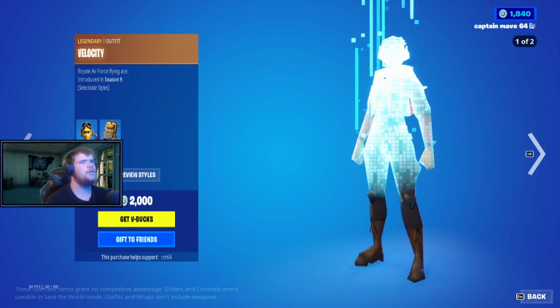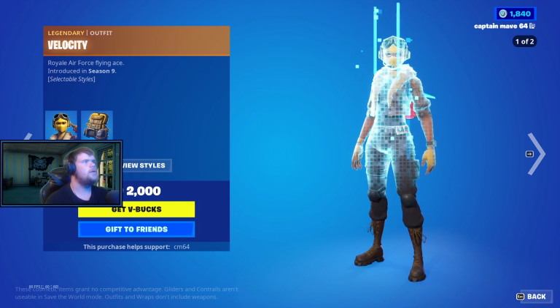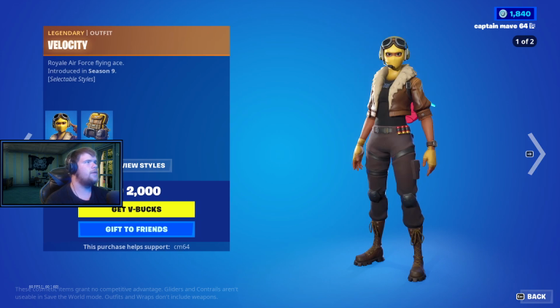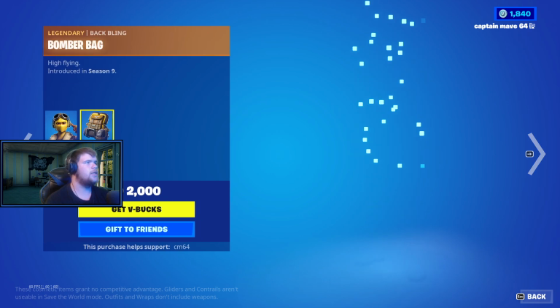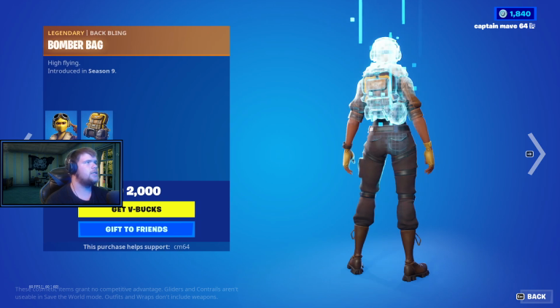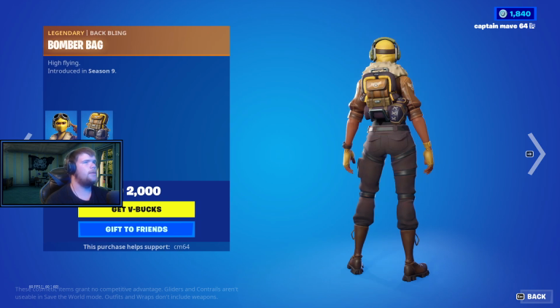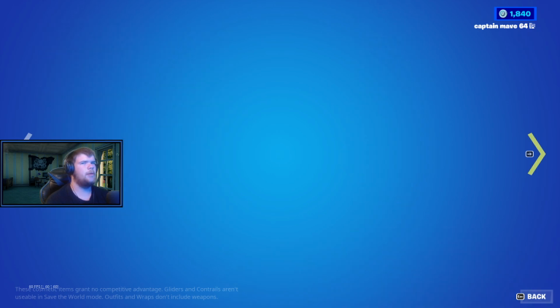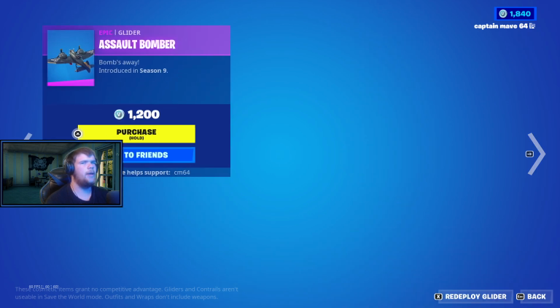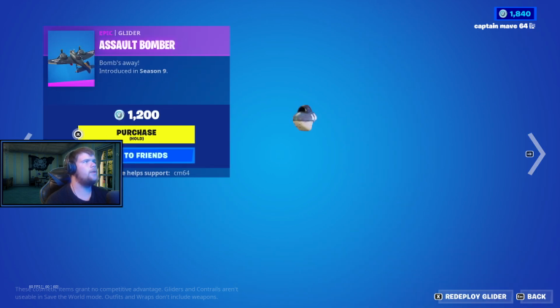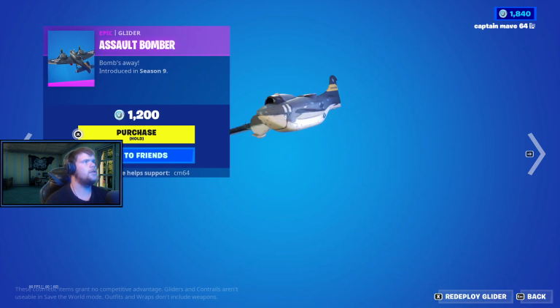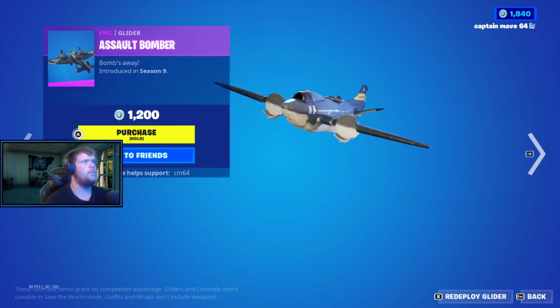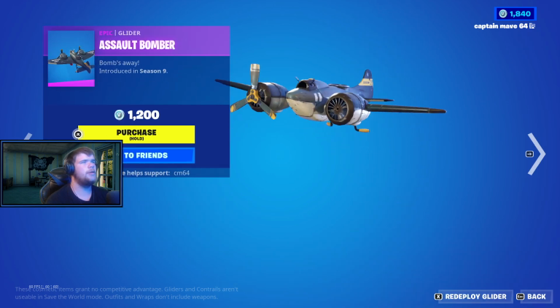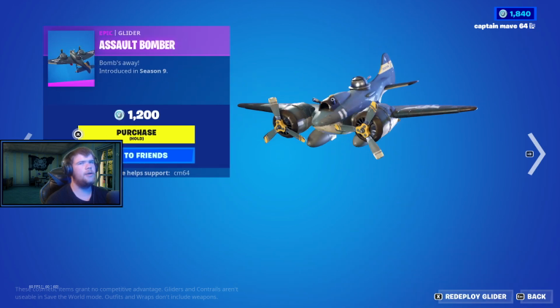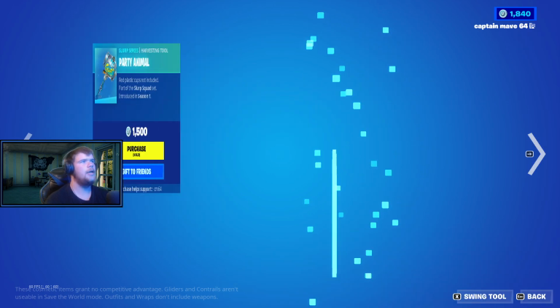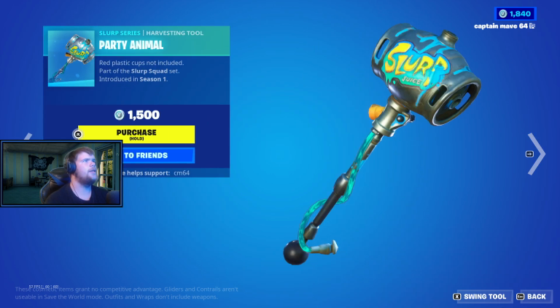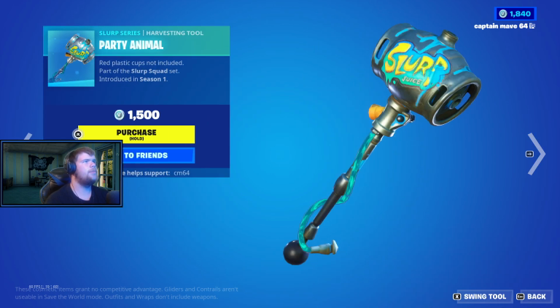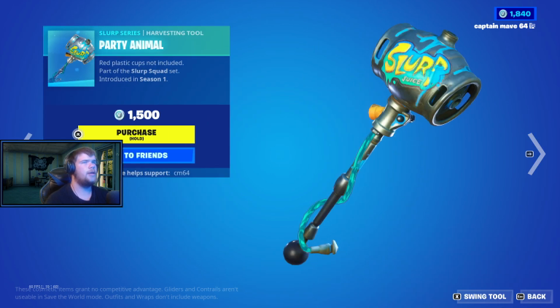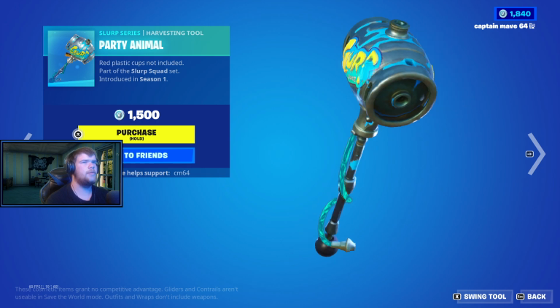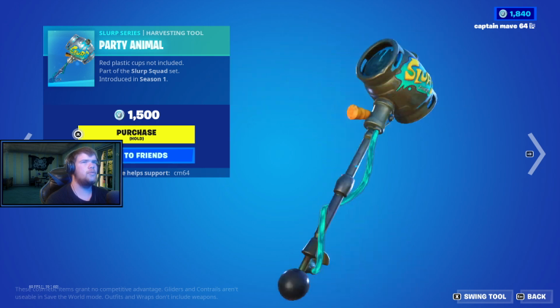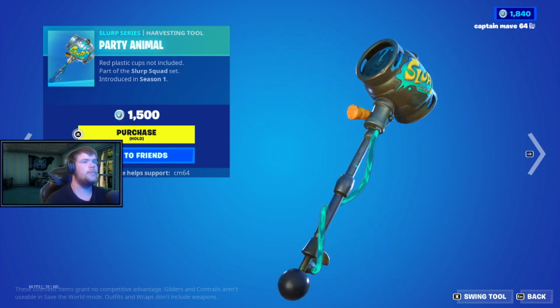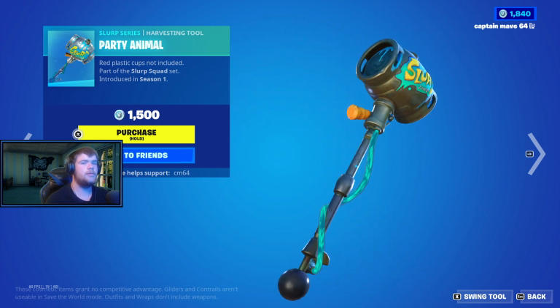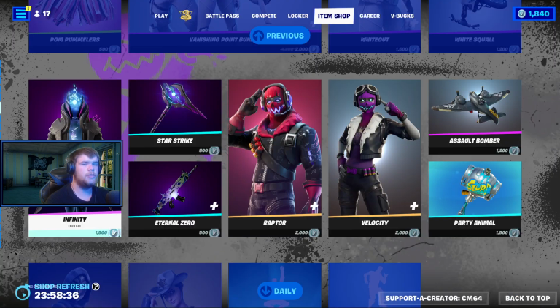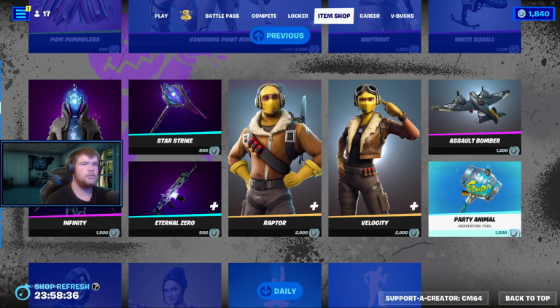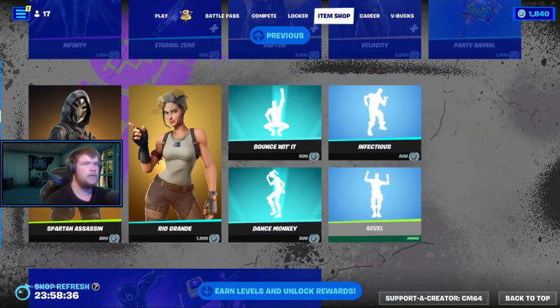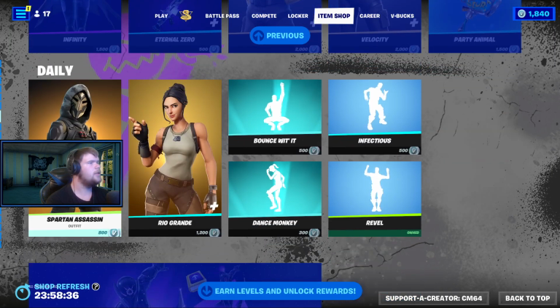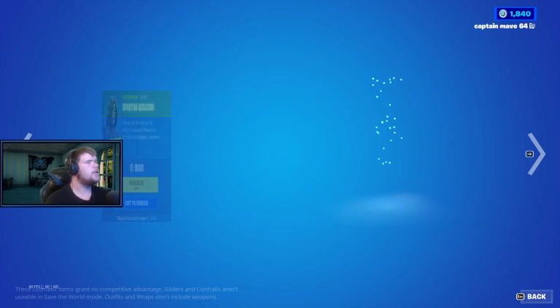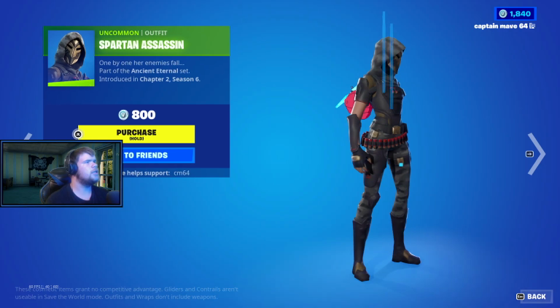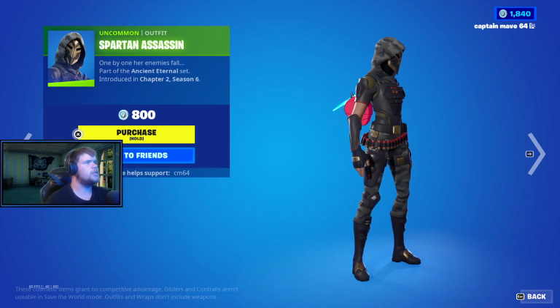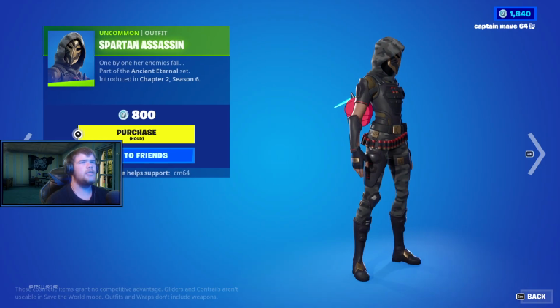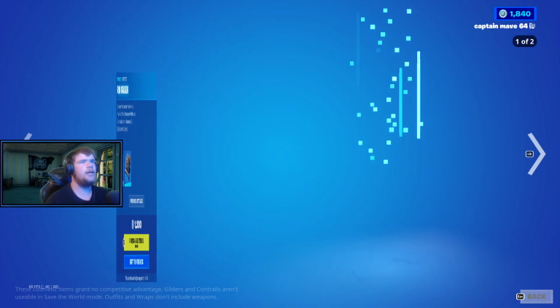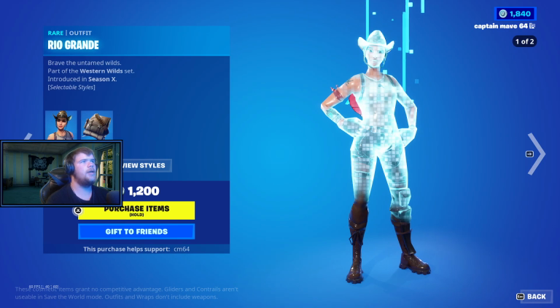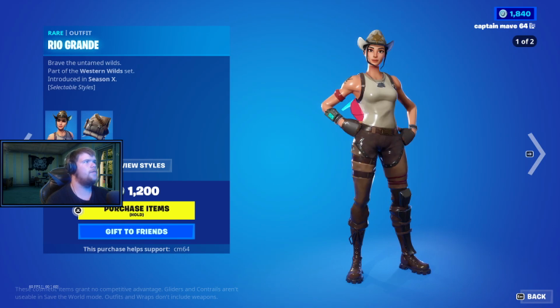We have the Raptor skin with the Back Bling Satchel, the Velocity skin with the Back Bling Bomber Bag, the Assault Bomber Glider, and the Party Animal Harvest — one of the best harvesting tools in the game.